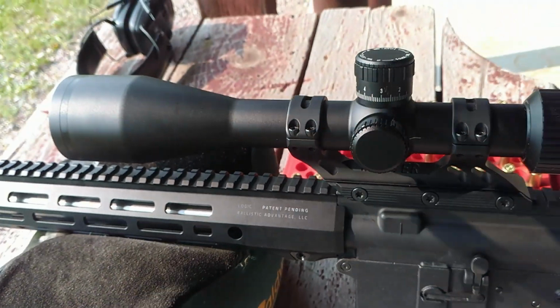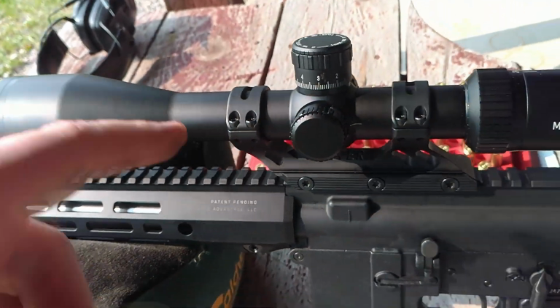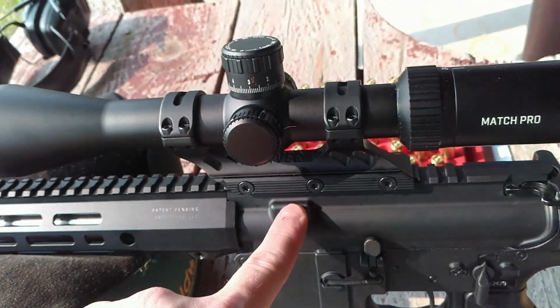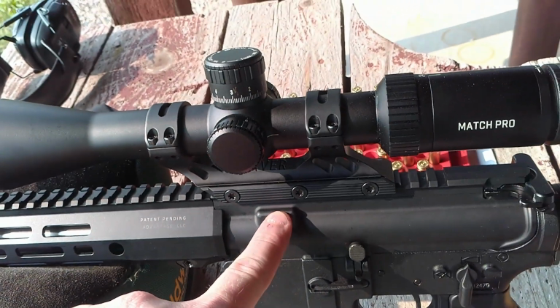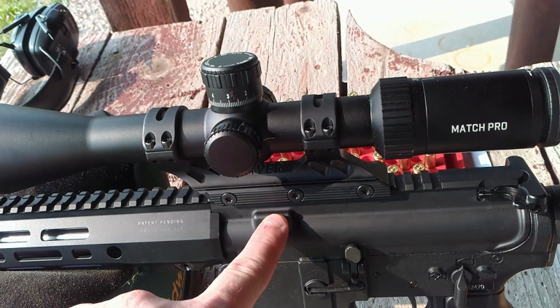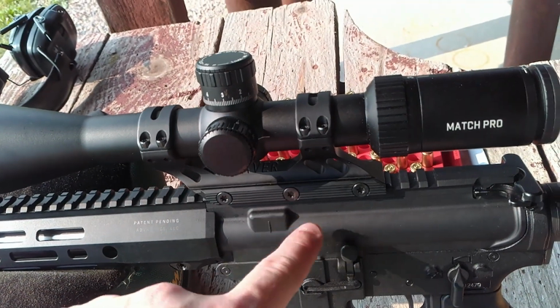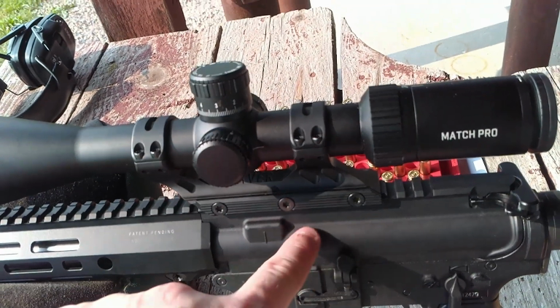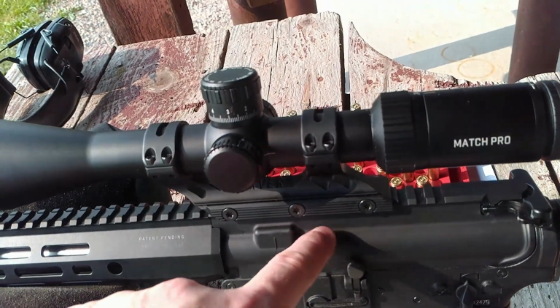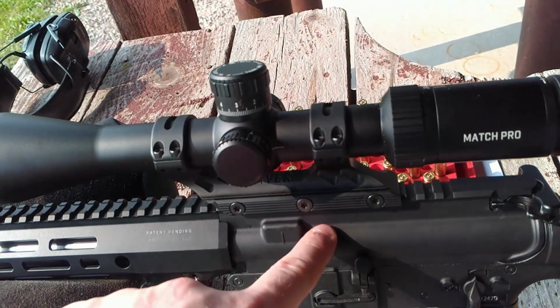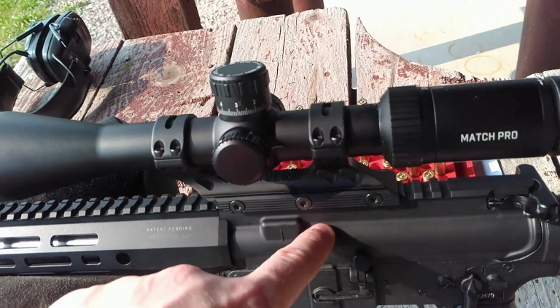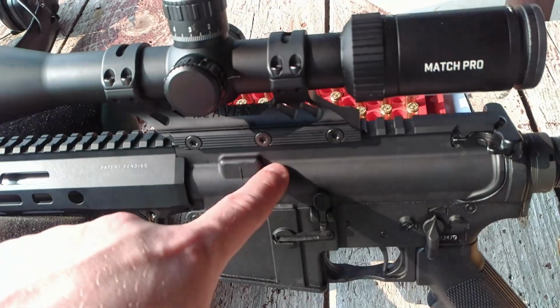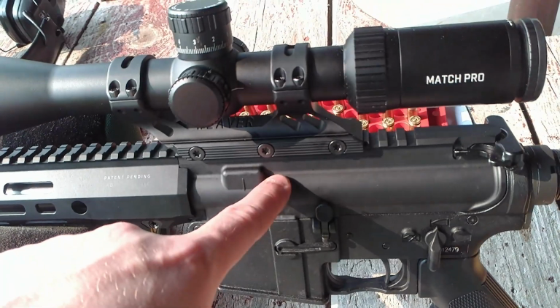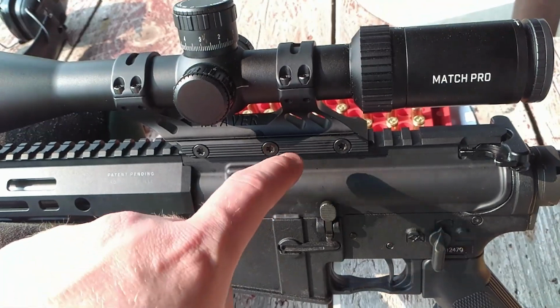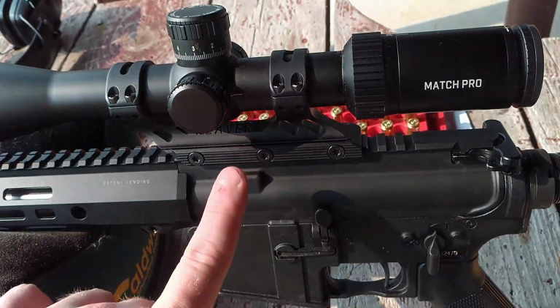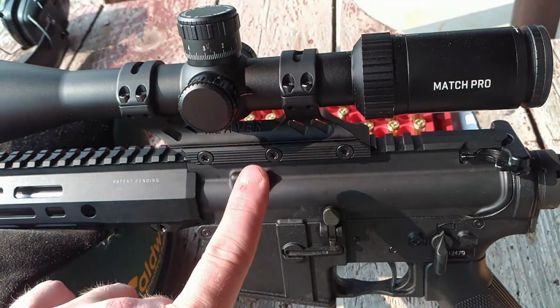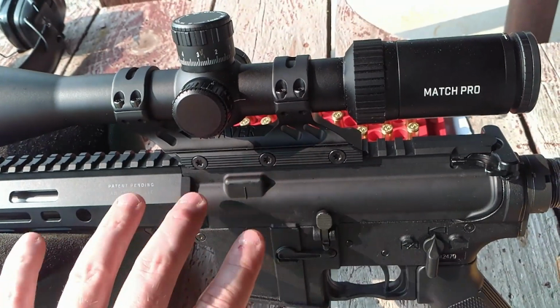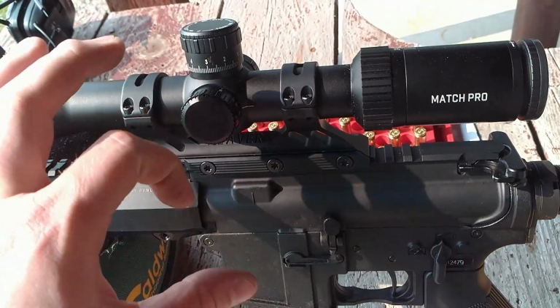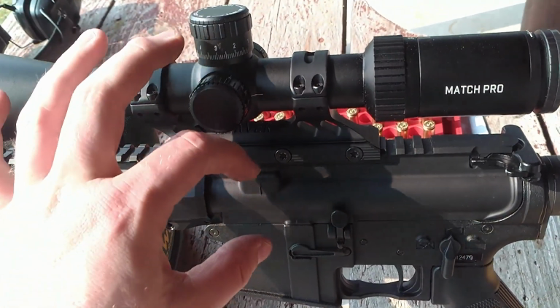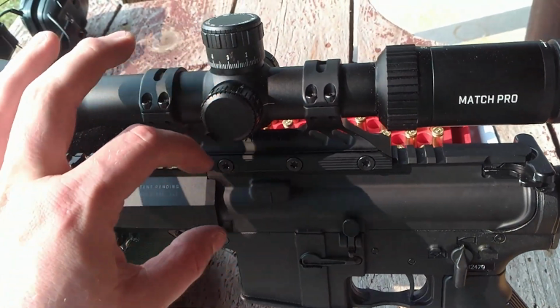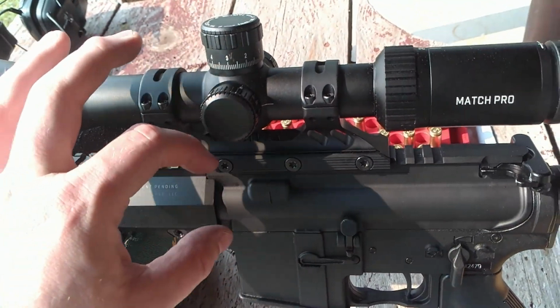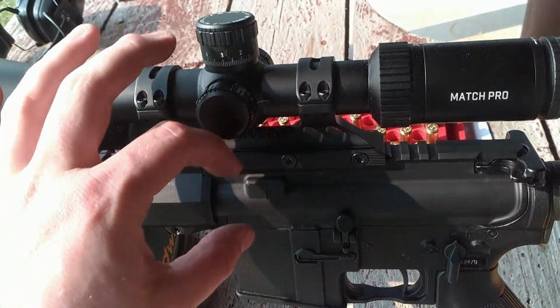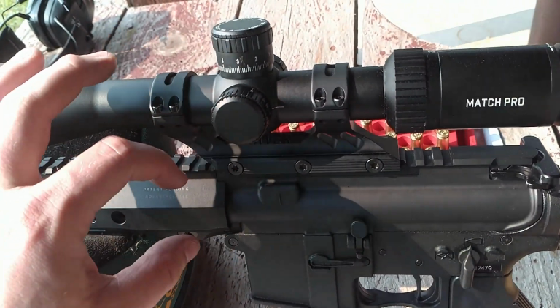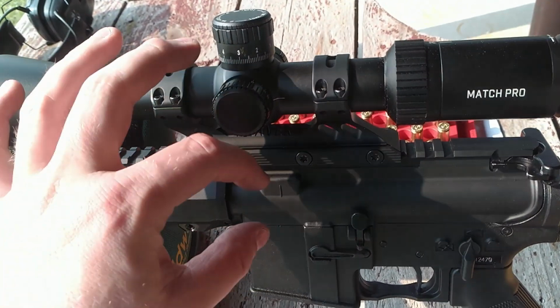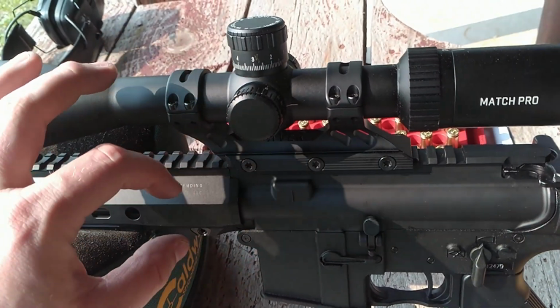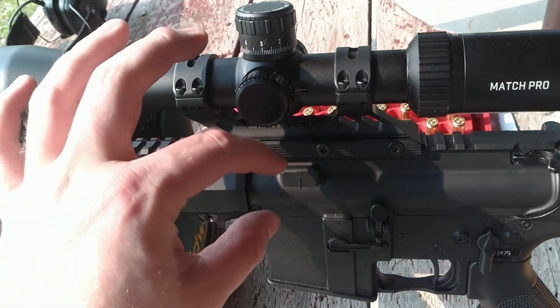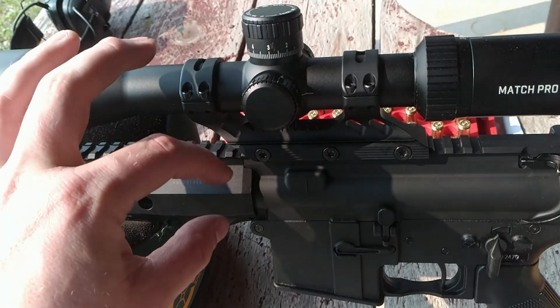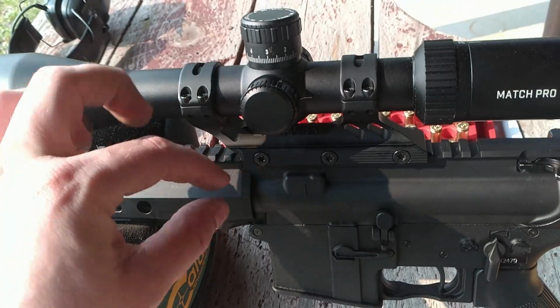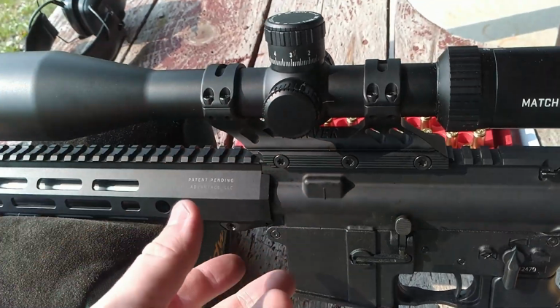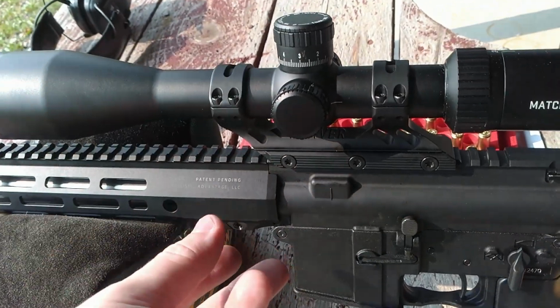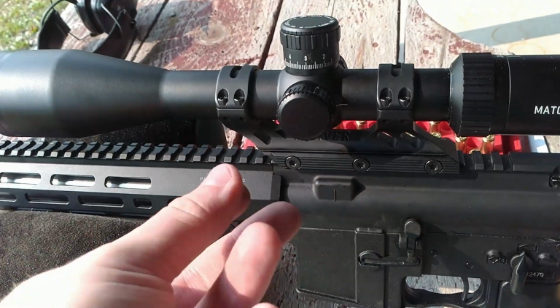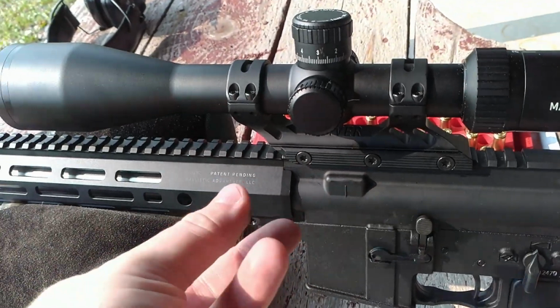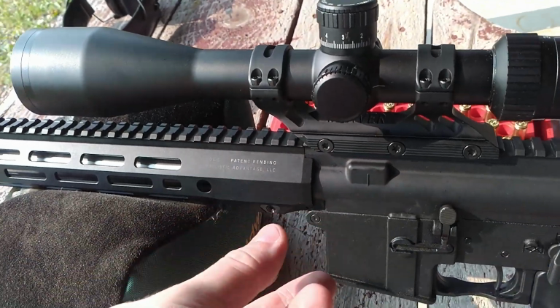I almost forgot to talk about the upper receiver. This is a BCM upper receiver, a Mark 1 — not the Mark 2, where they have more aluminum near the front to help with heat mitigation — but you do still have to thermo-fit the barrel.